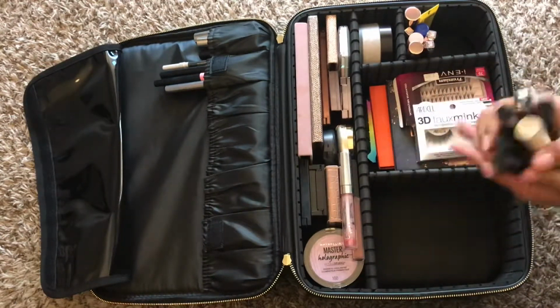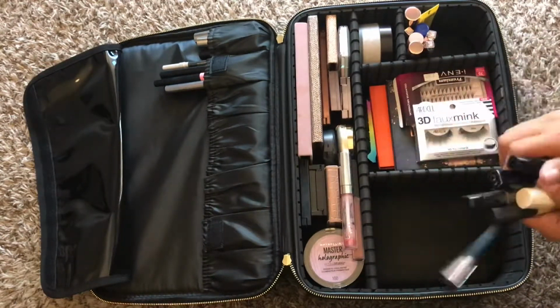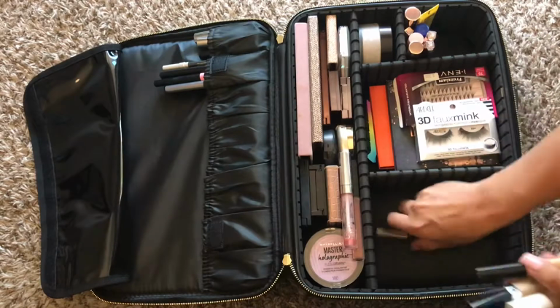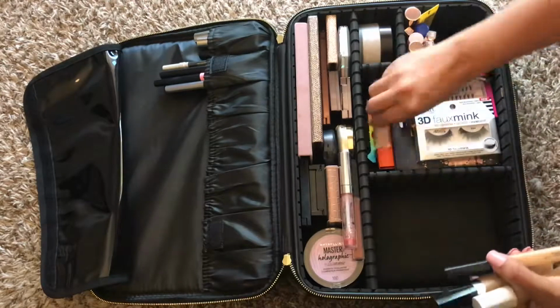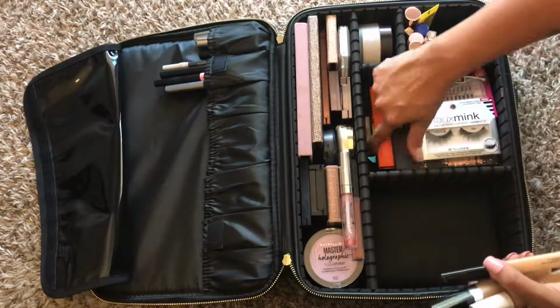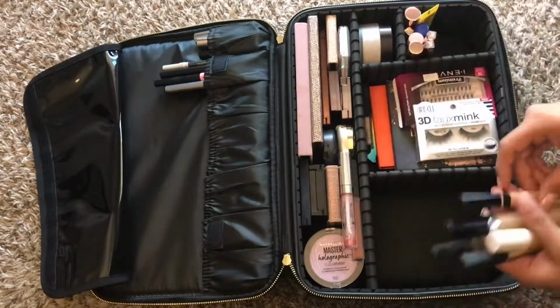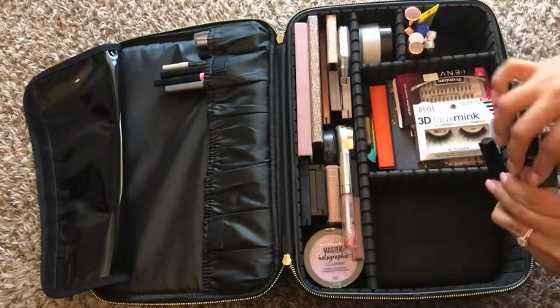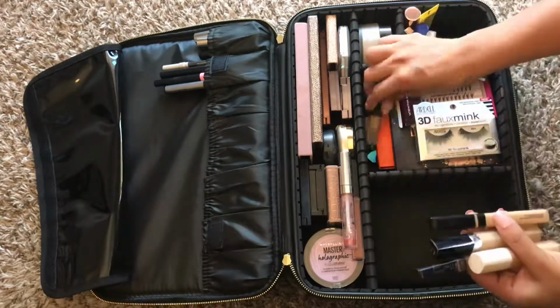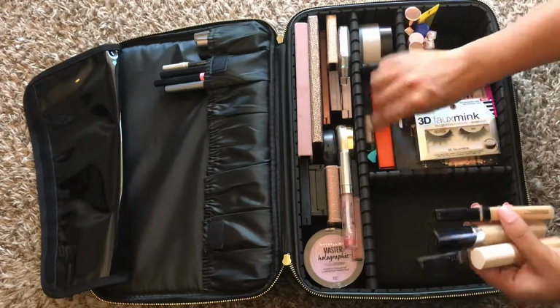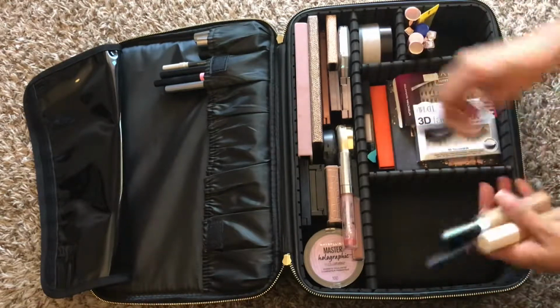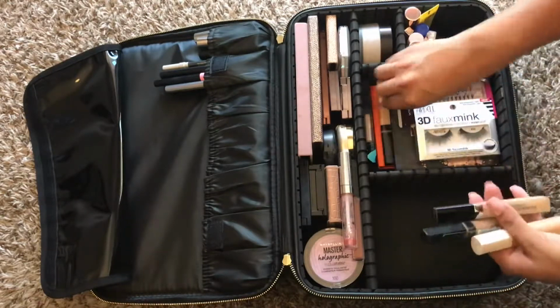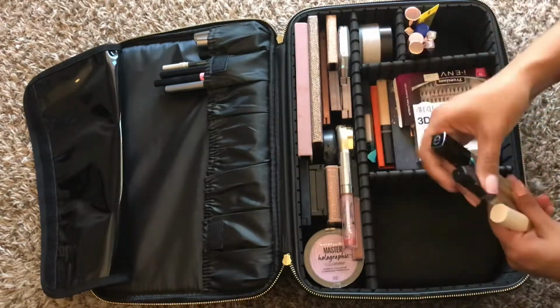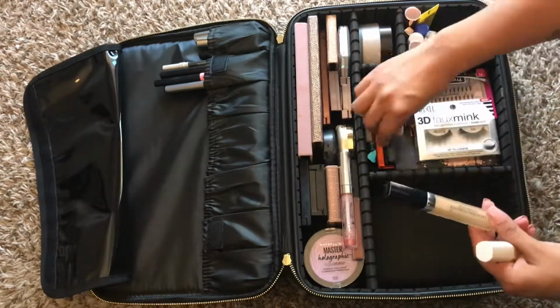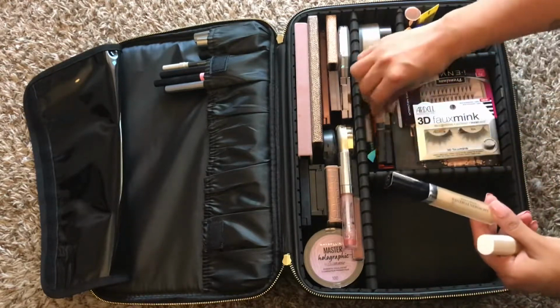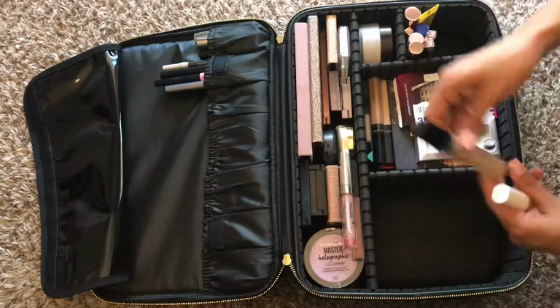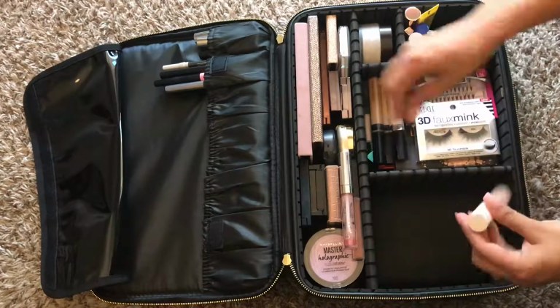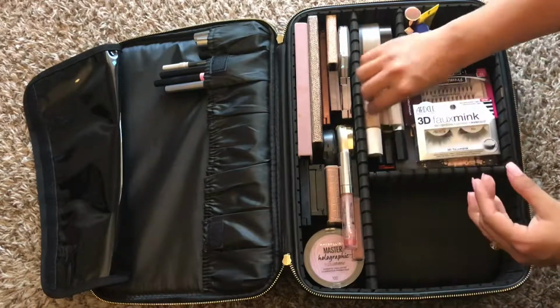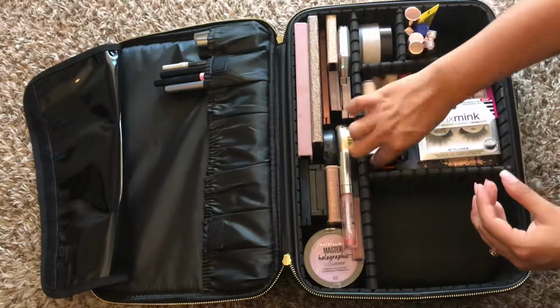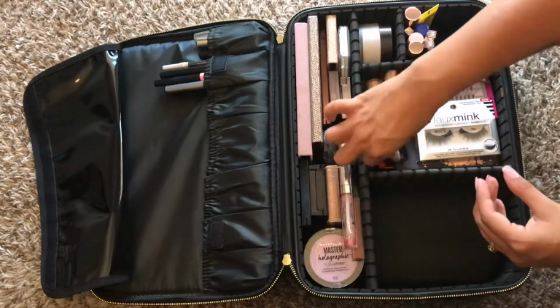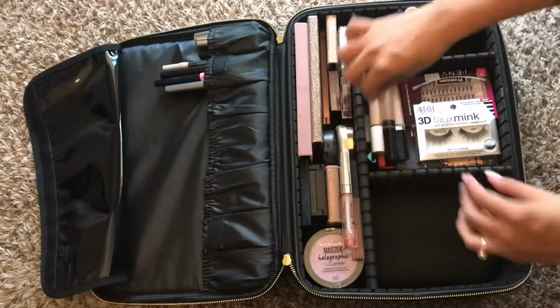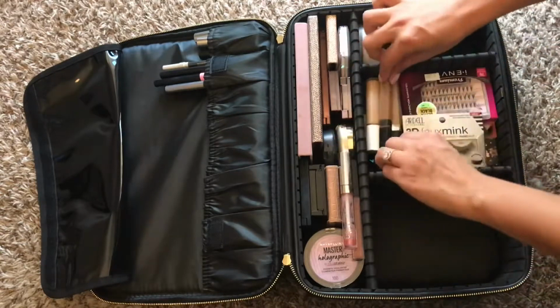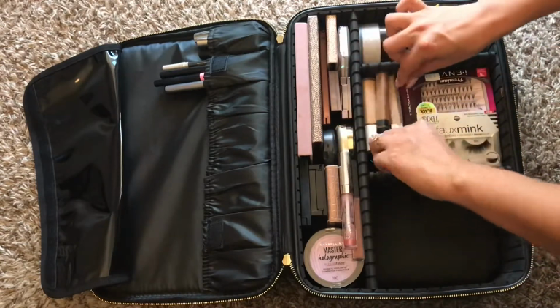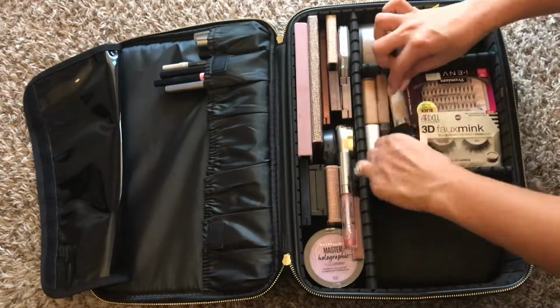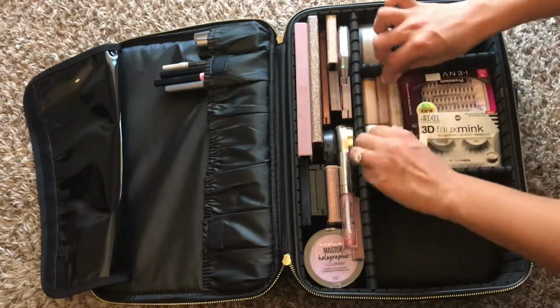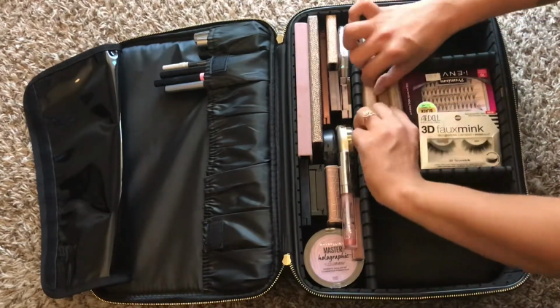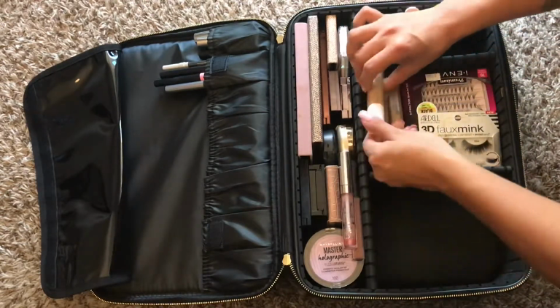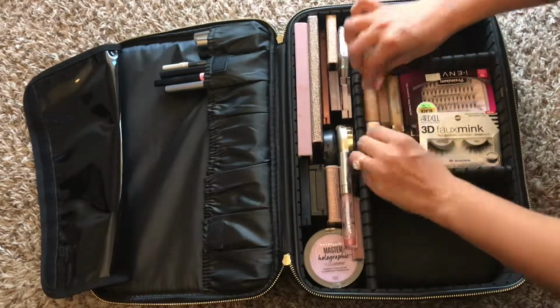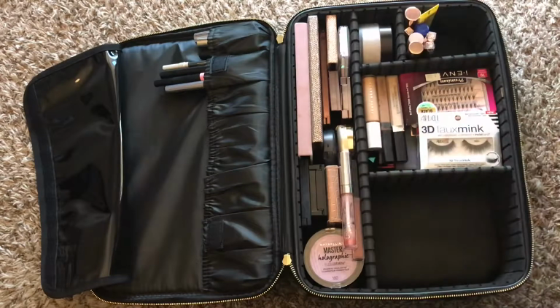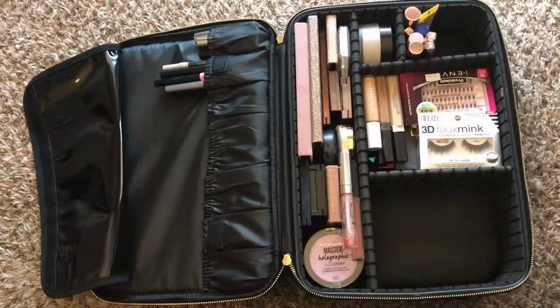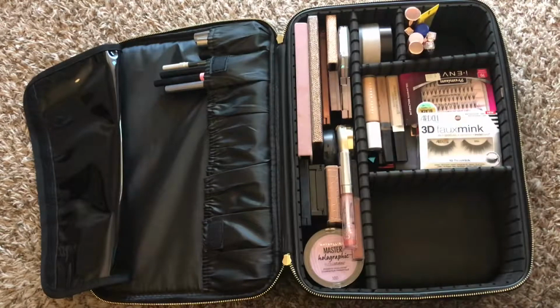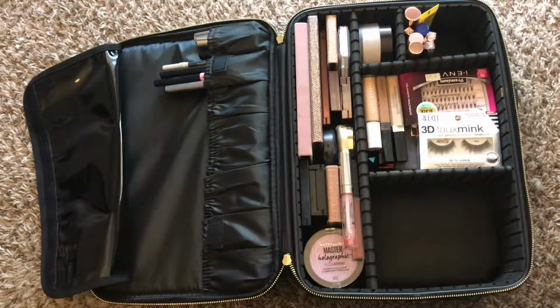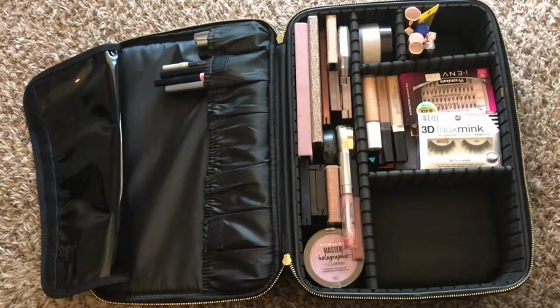I packed my NARS concealer, my Maybelline concealer, my Lancome concealer, and my Fenty concealer. Those are some of my favorite concealers right now — on the low end and the high end. NARS Radiant Creamy Concealer is honestly always one of my faves.